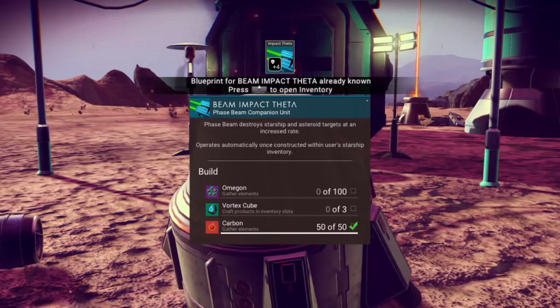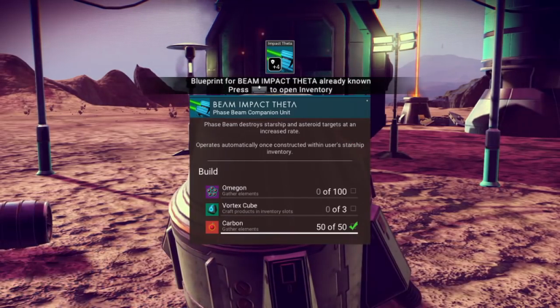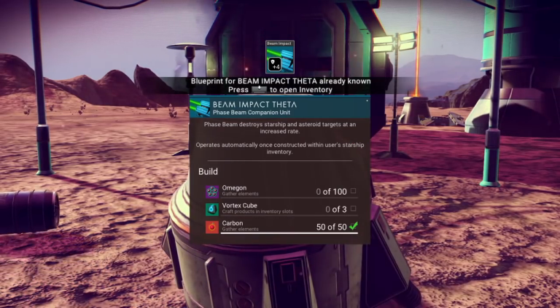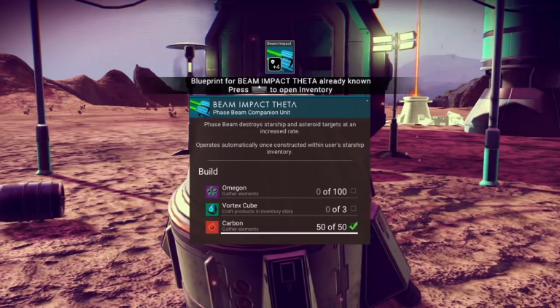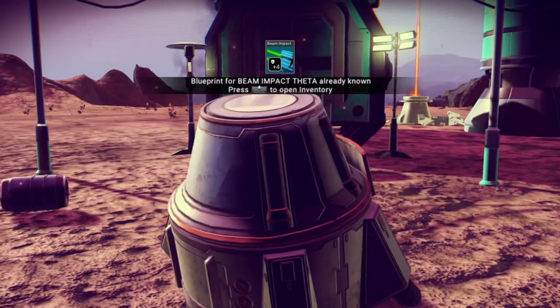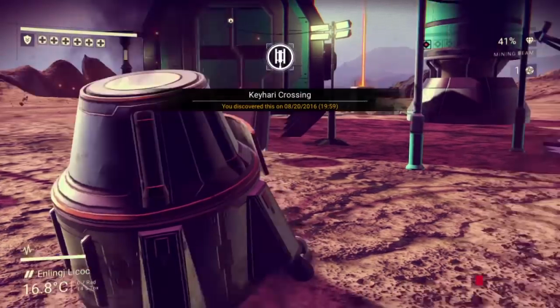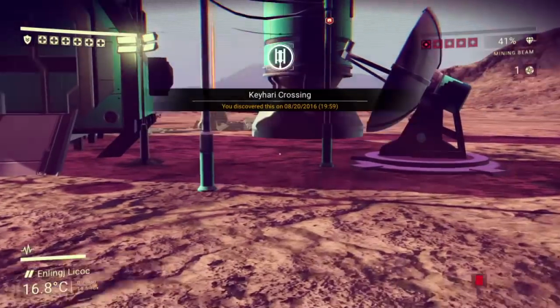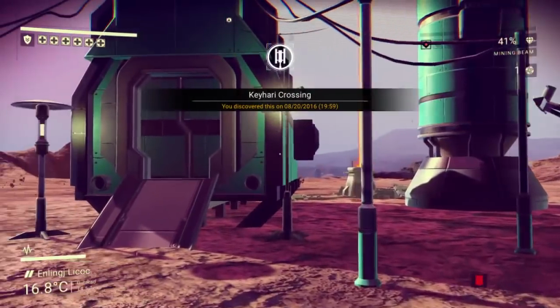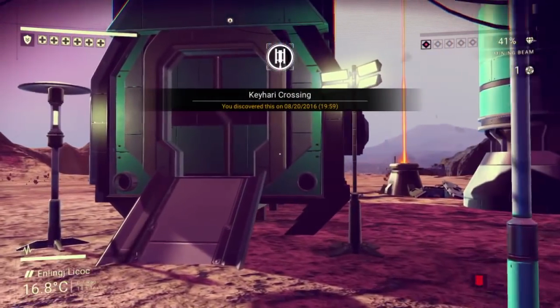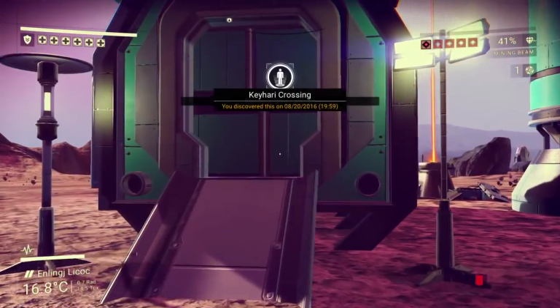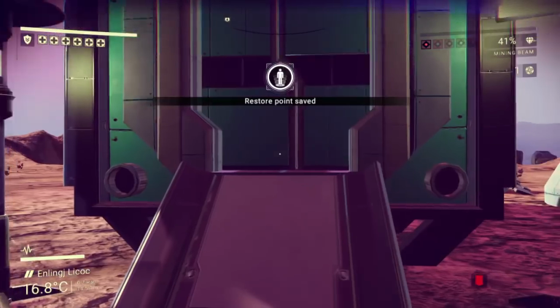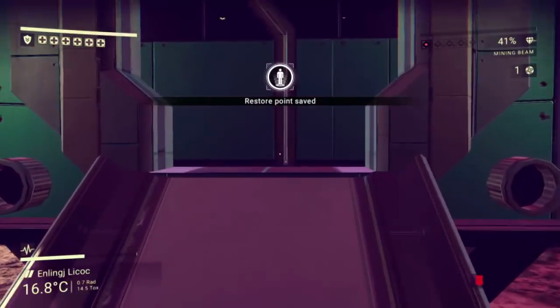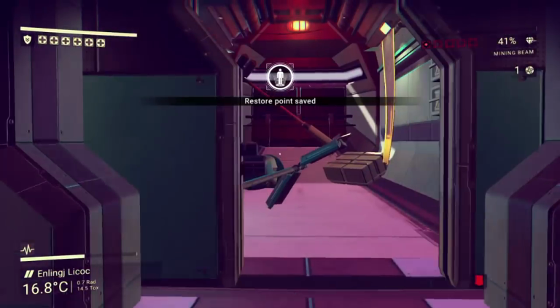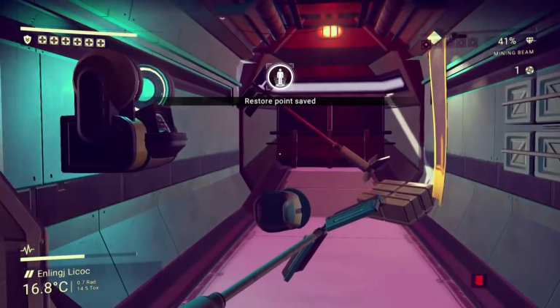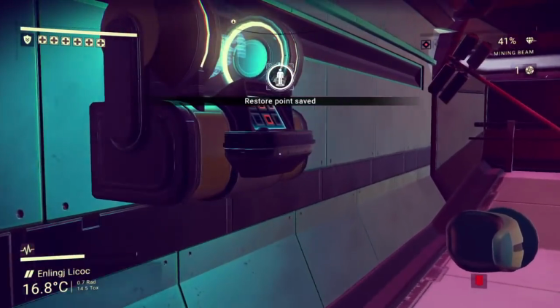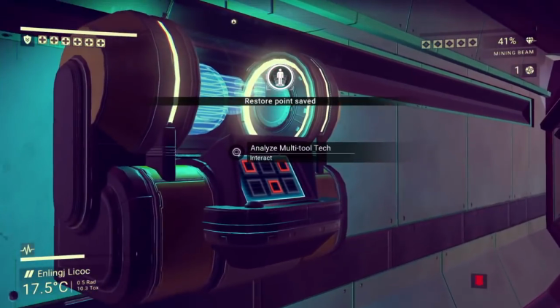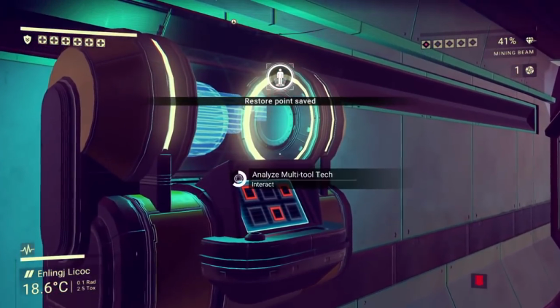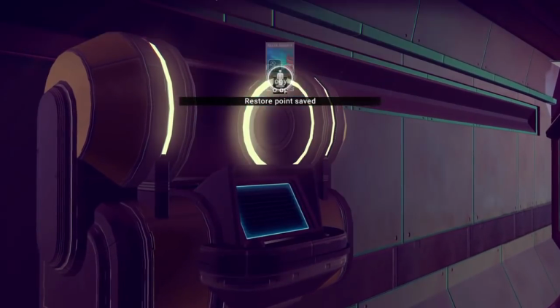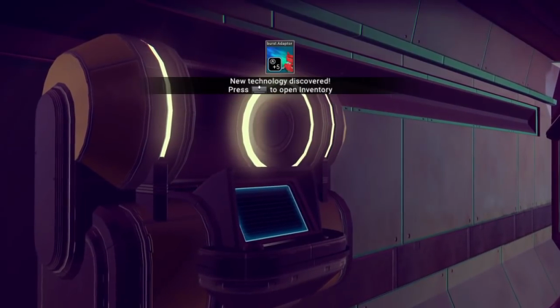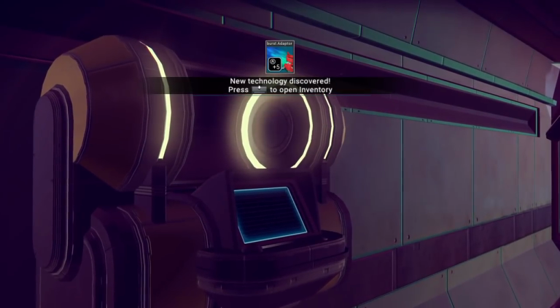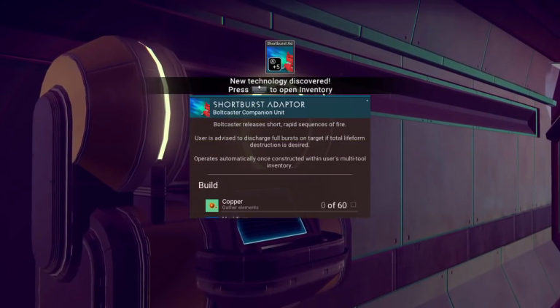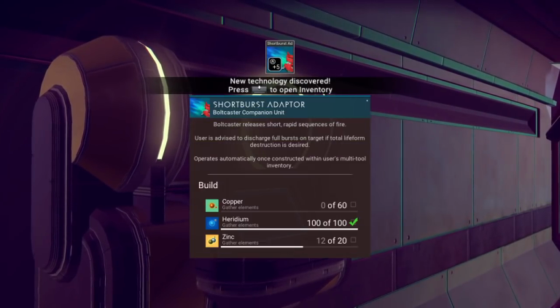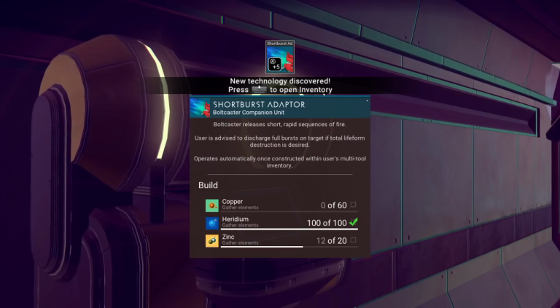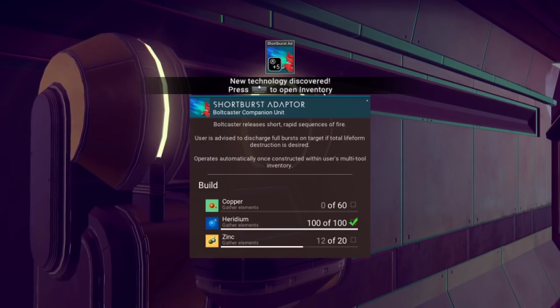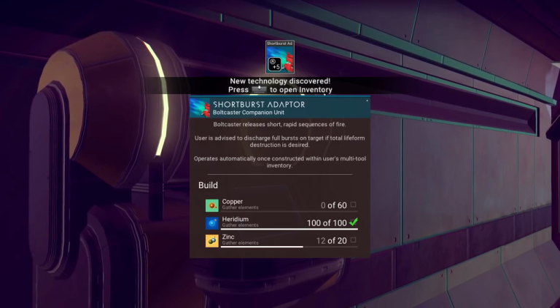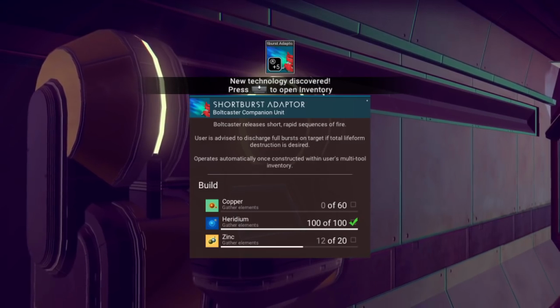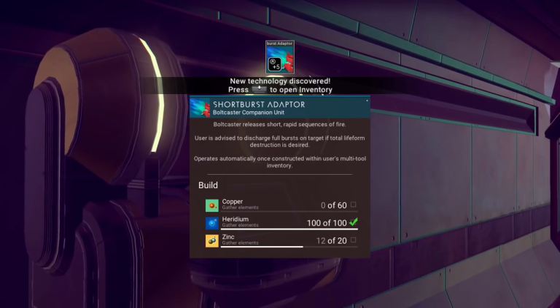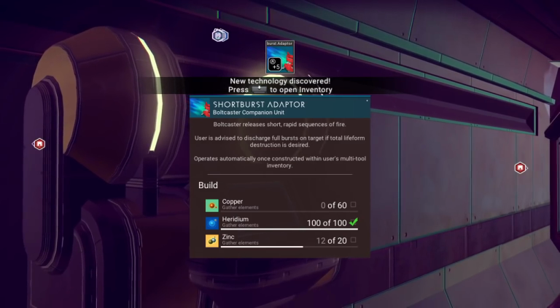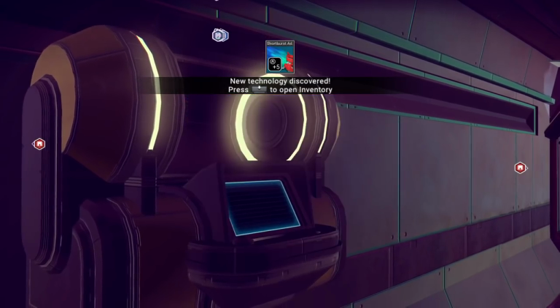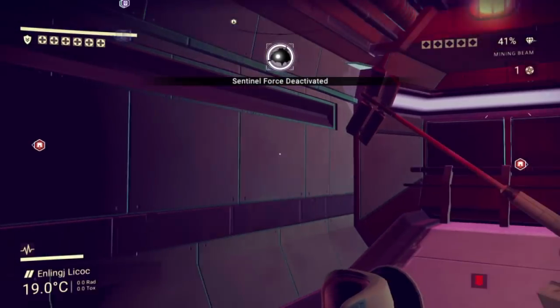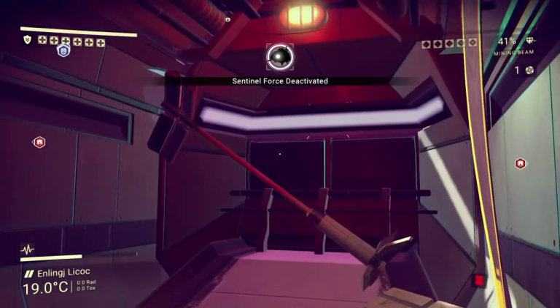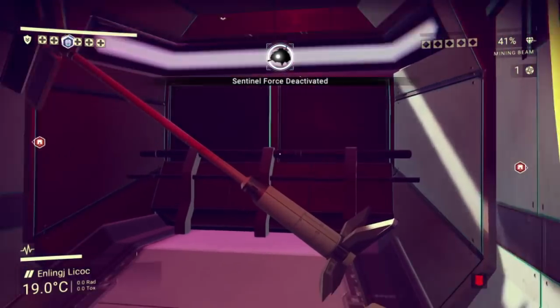The patch is 671 megabytes in size and was simply titled Bug Fixes. Hello Games has updated info on what the patch does, so let's go through it since it's a big one and might just make No Man's Sky that much more enjoyable.